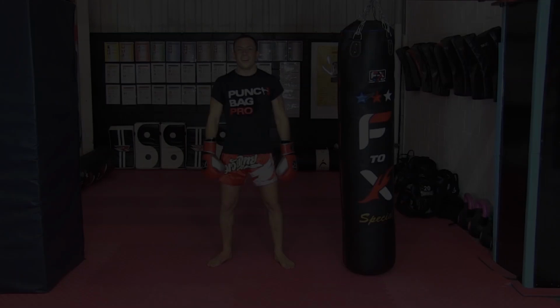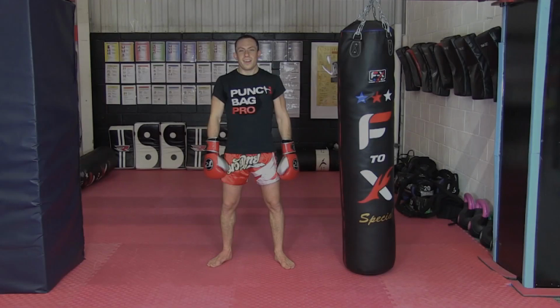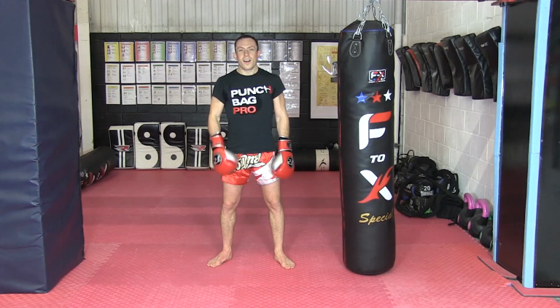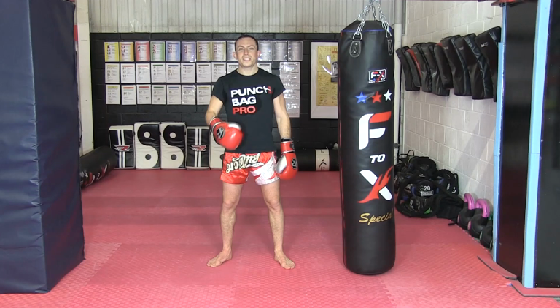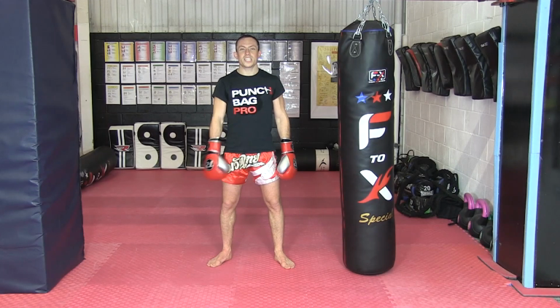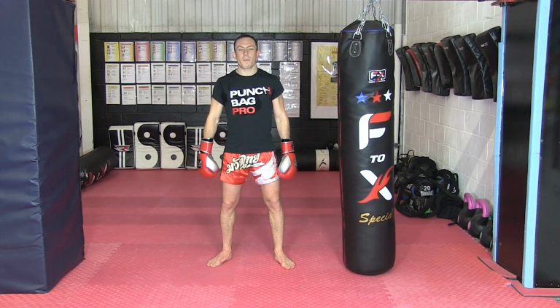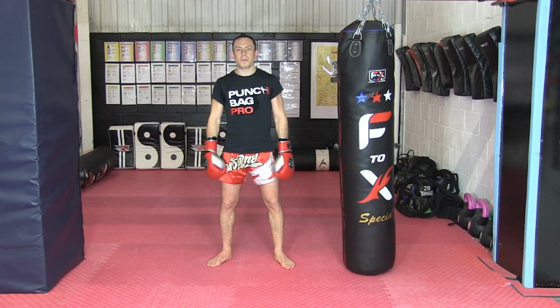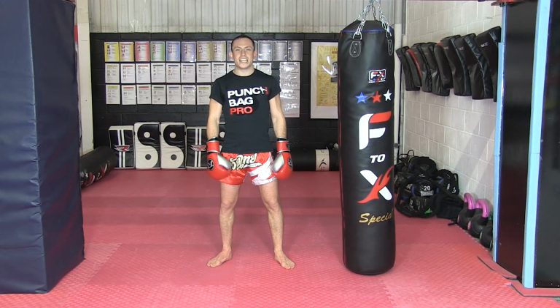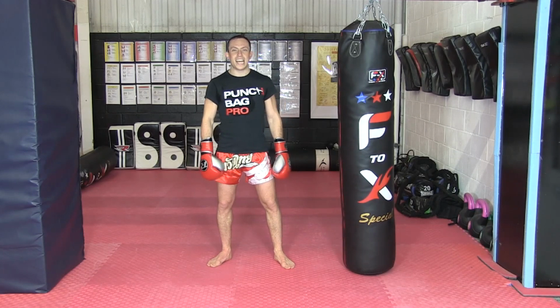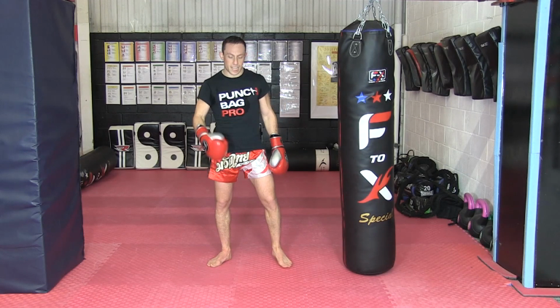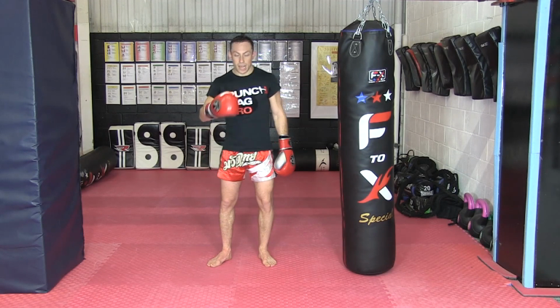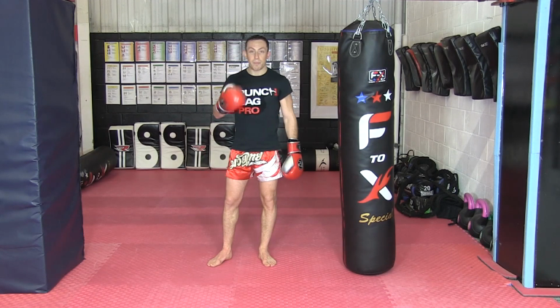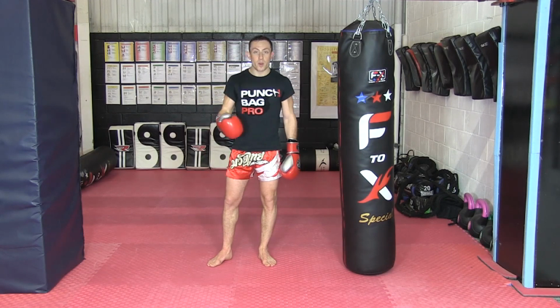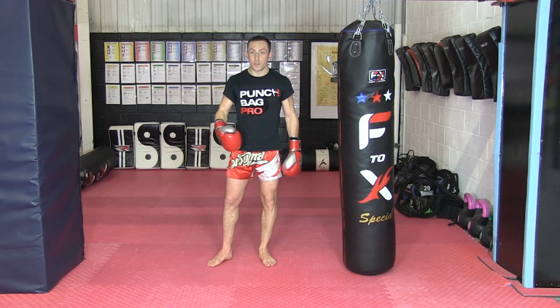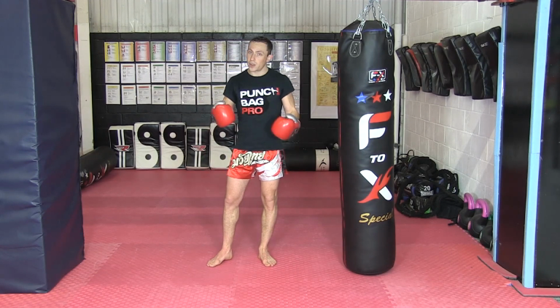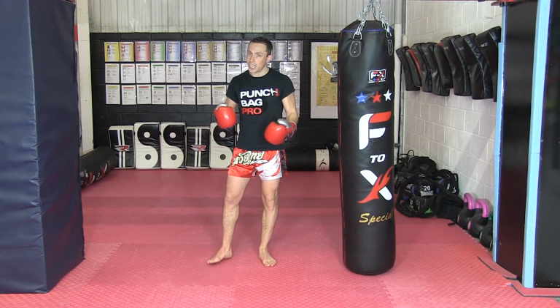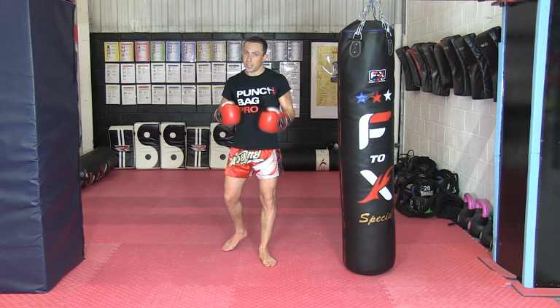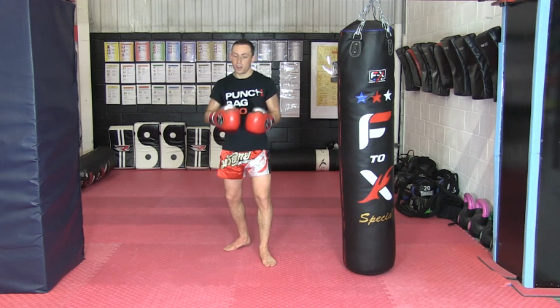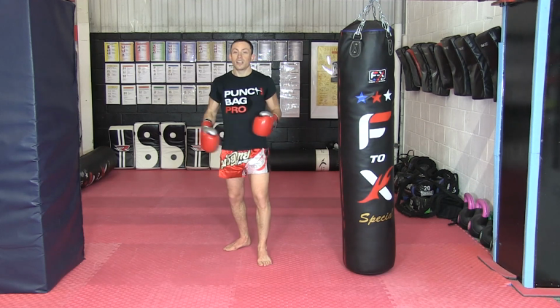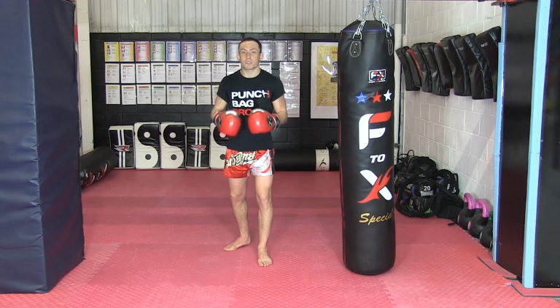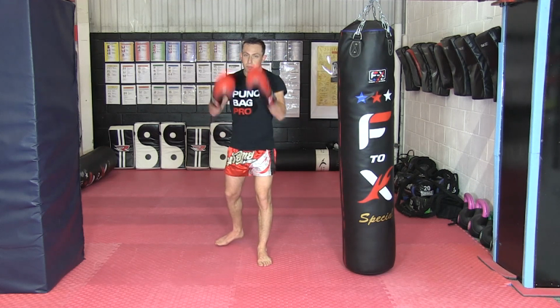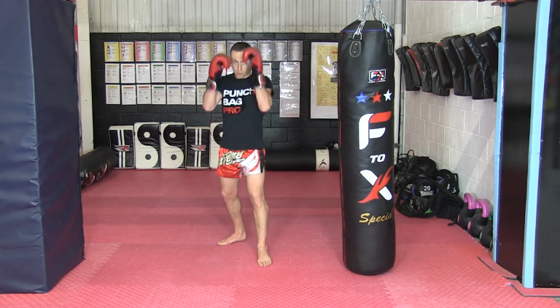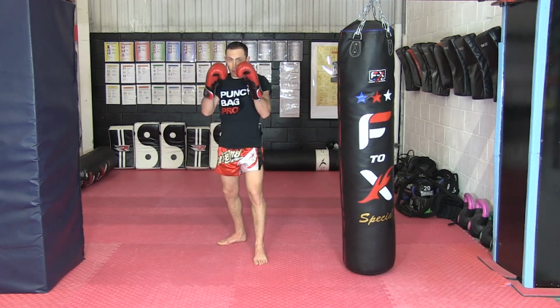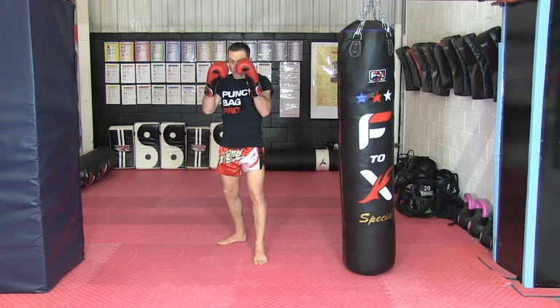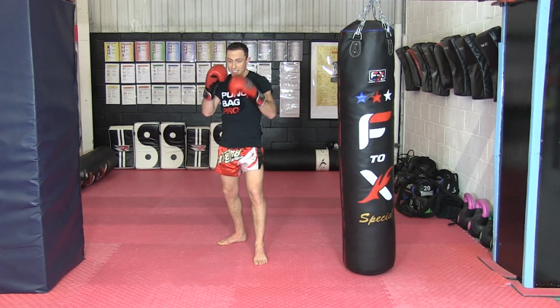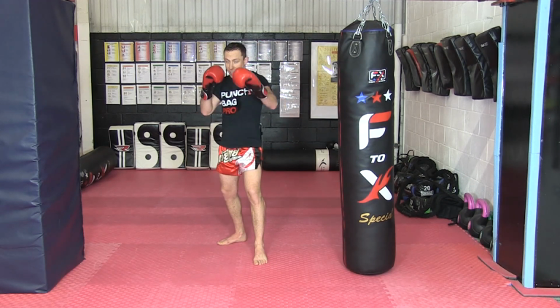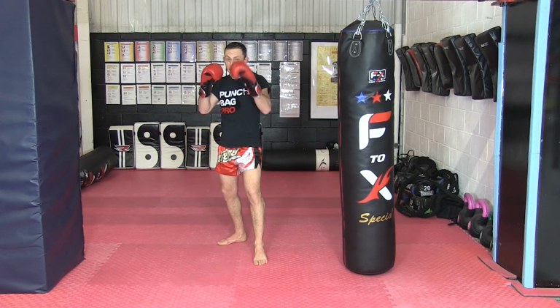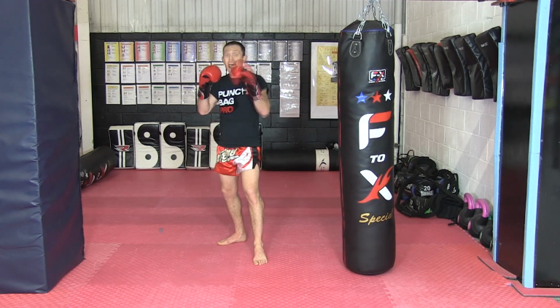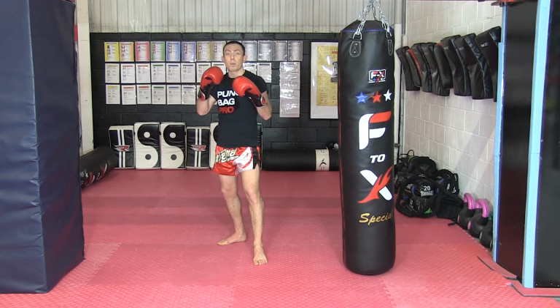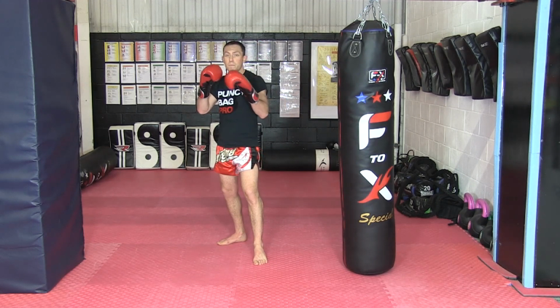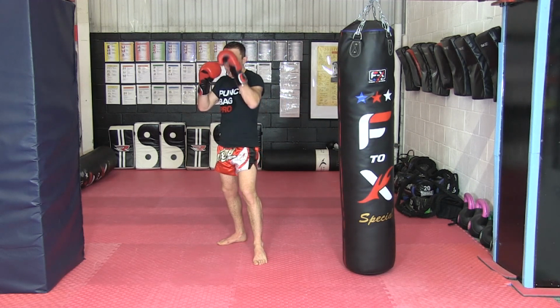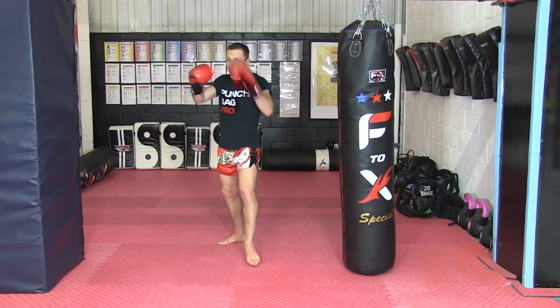High Percentage Combo number 19. People move, they don't stand still. Sometimes you might throw your right roundhouse kick and your opponent moves out of the way.